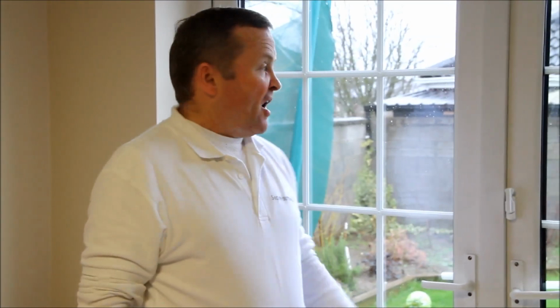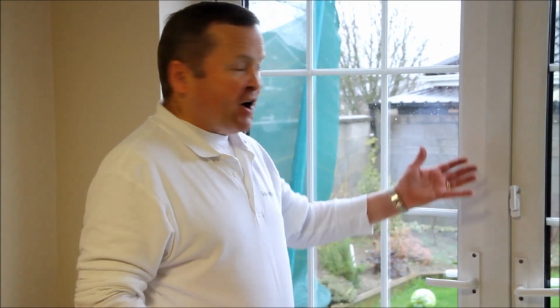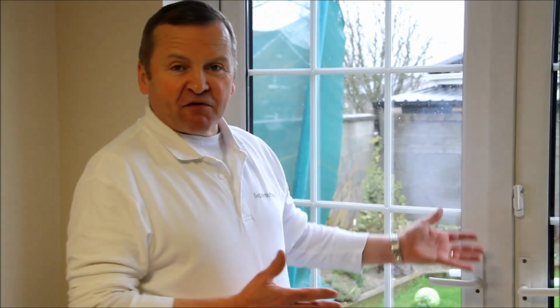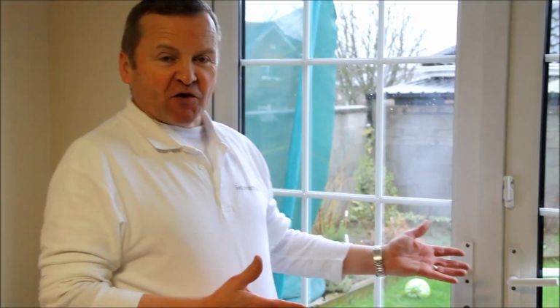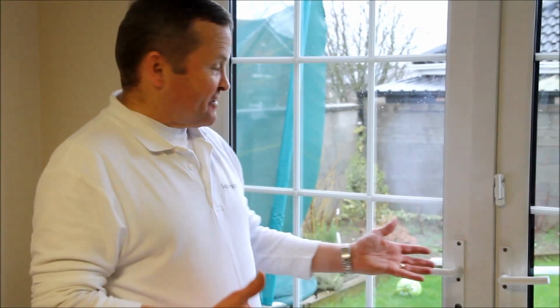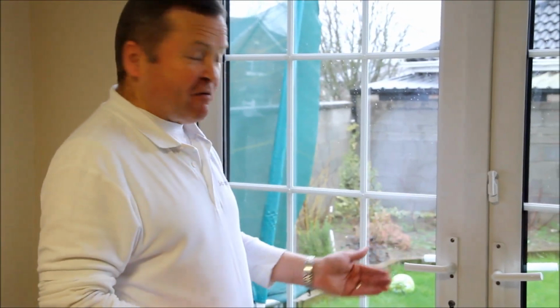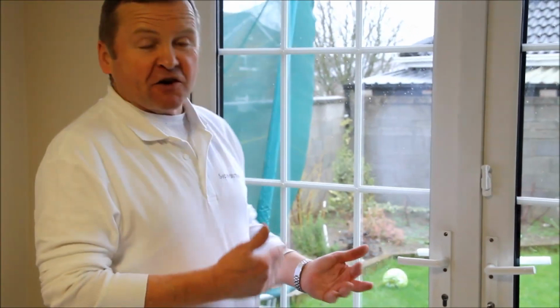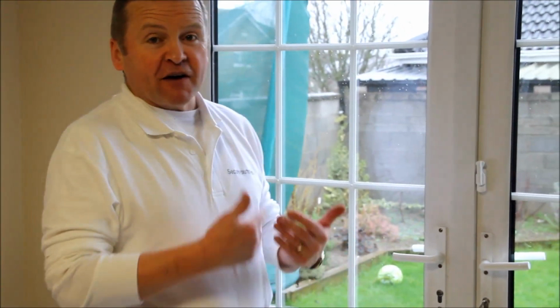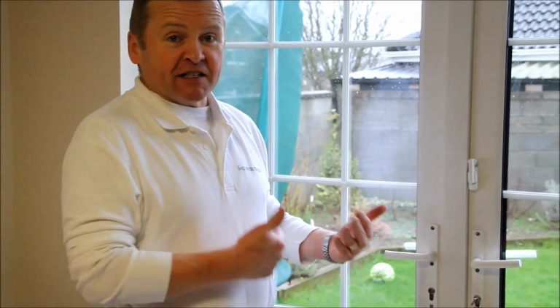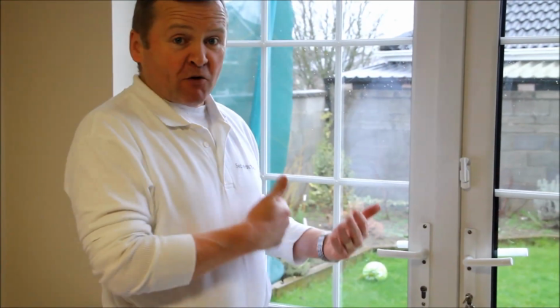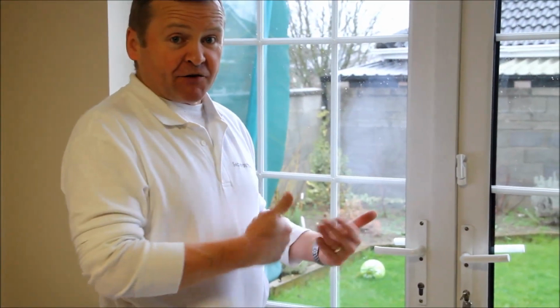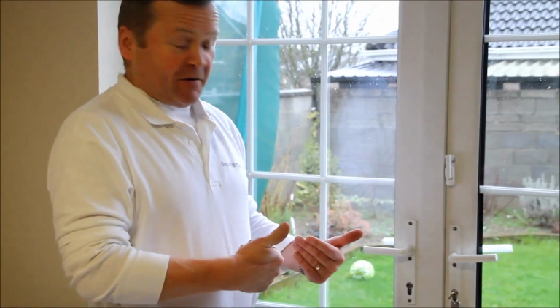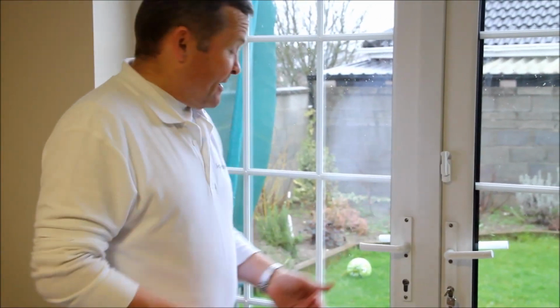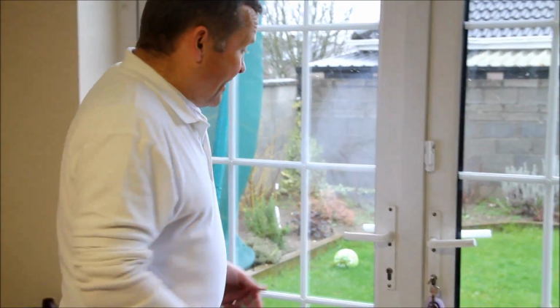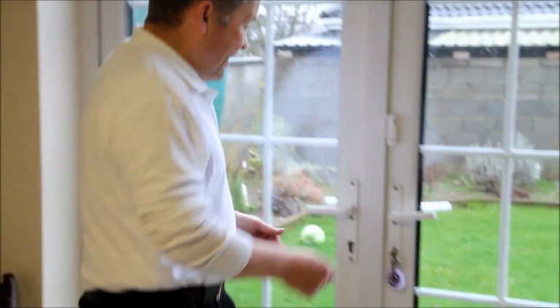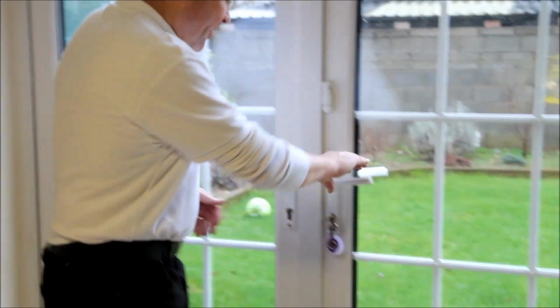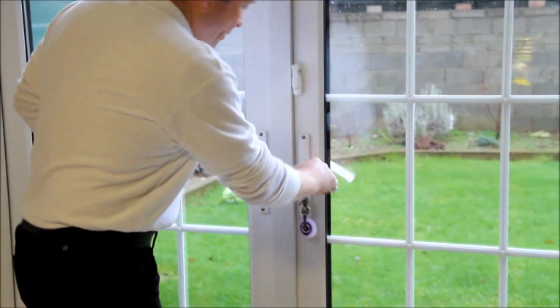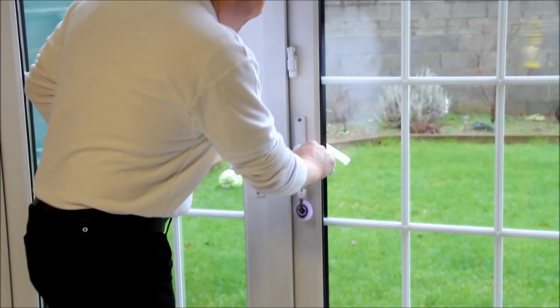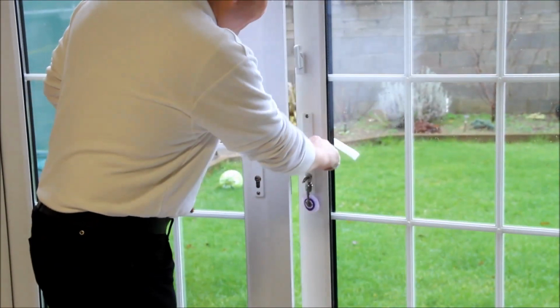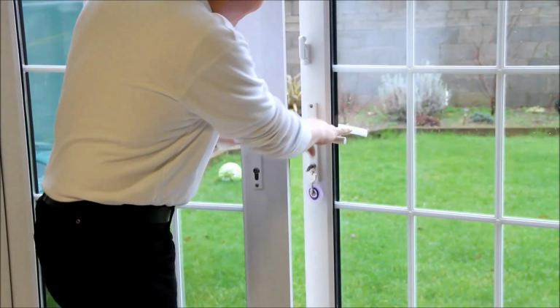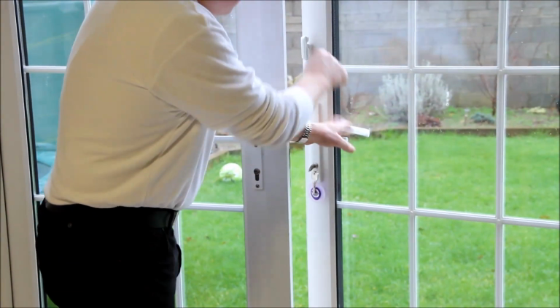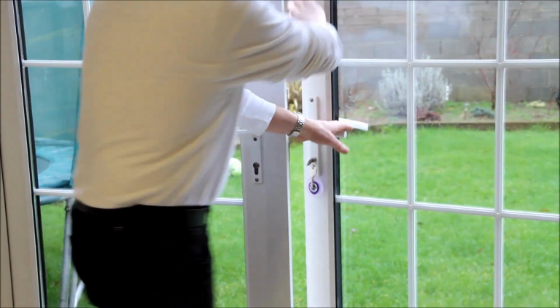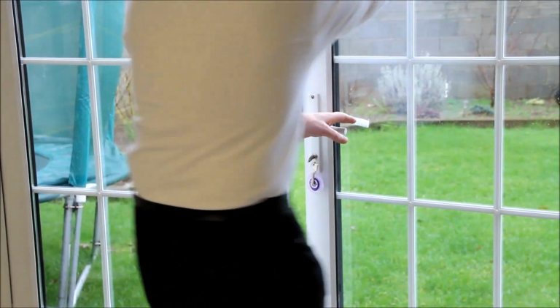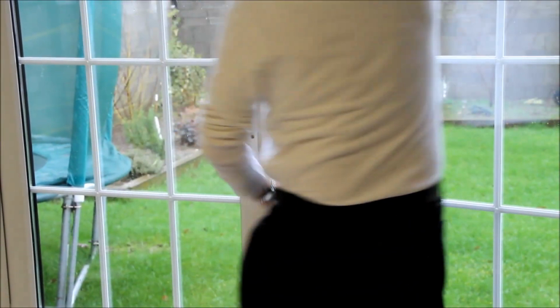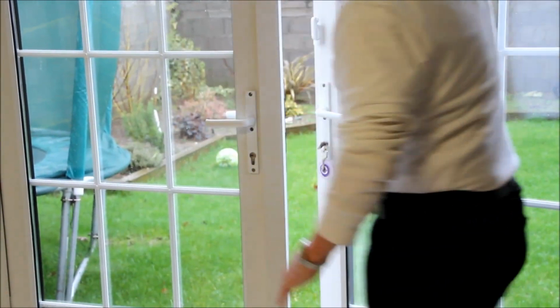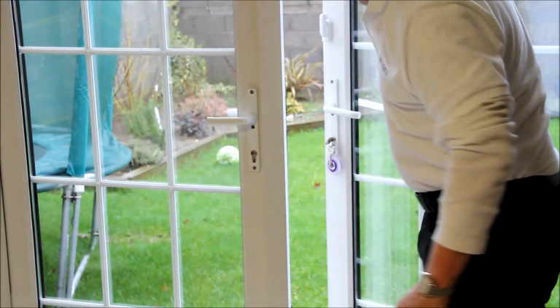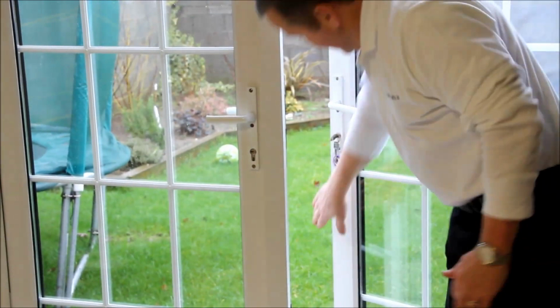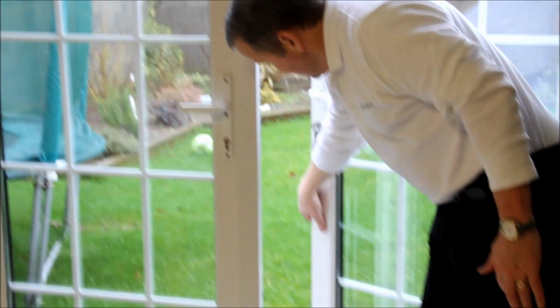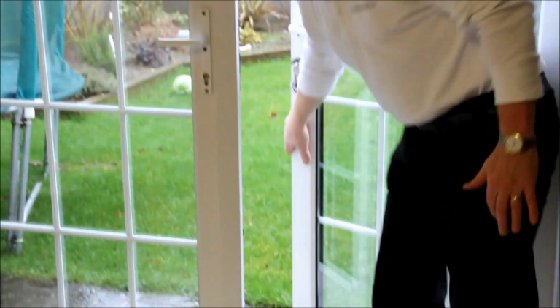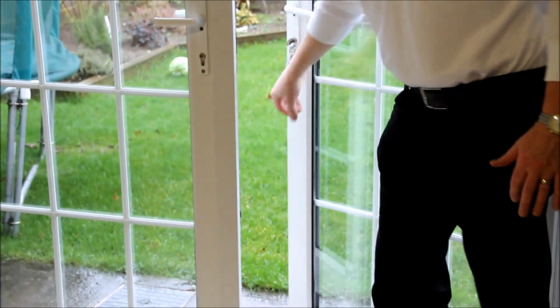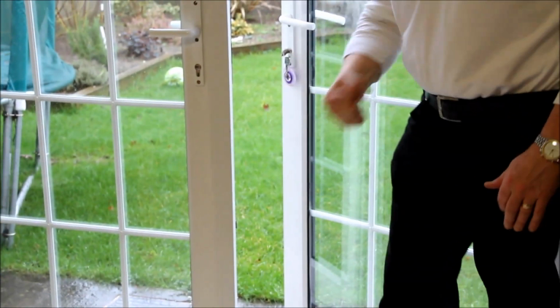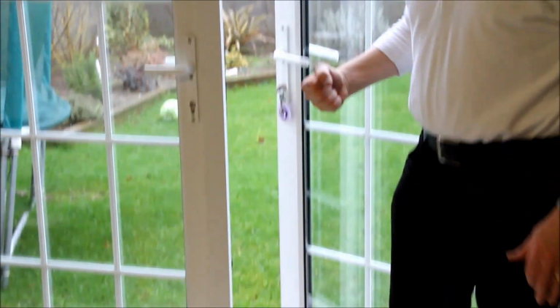Here we have French doors. French doors are very easily broken in through. Here and here they can be jimmied out.